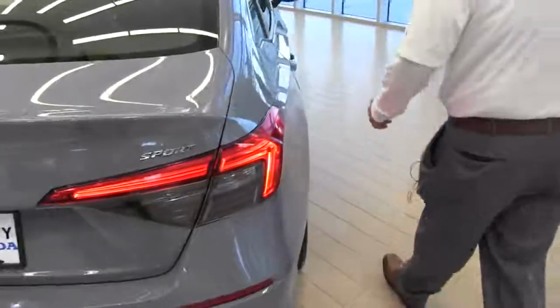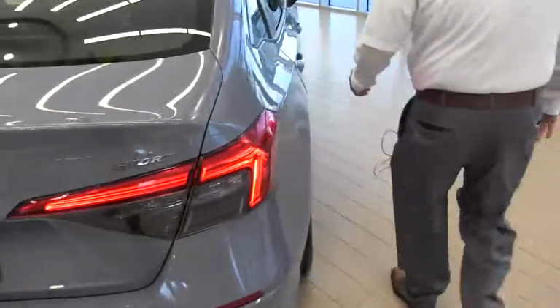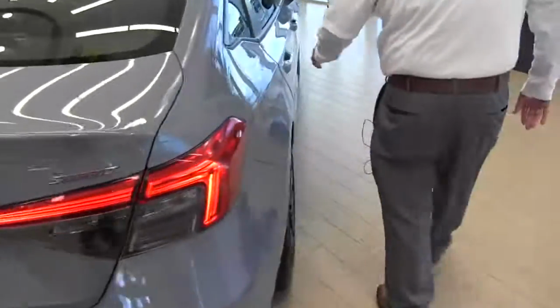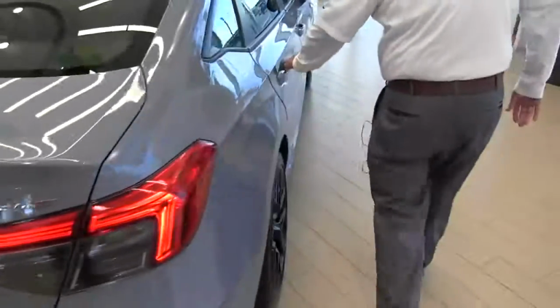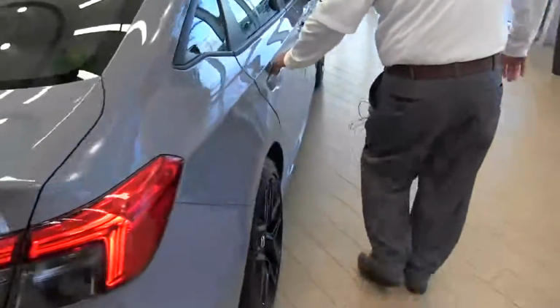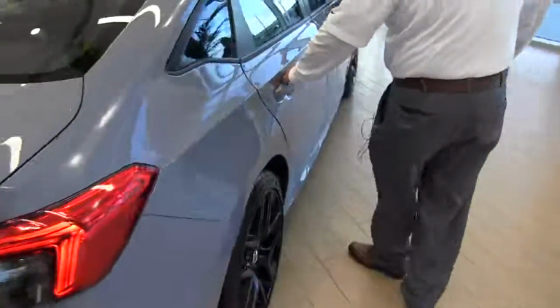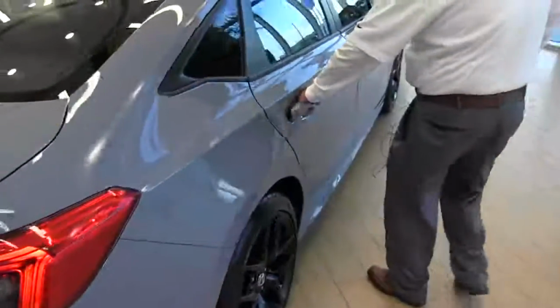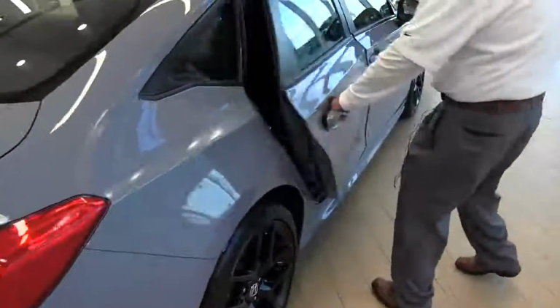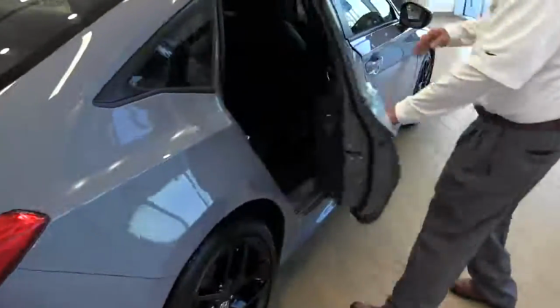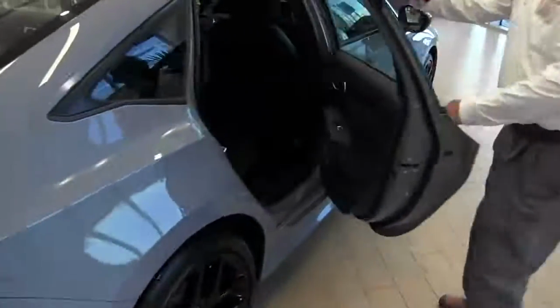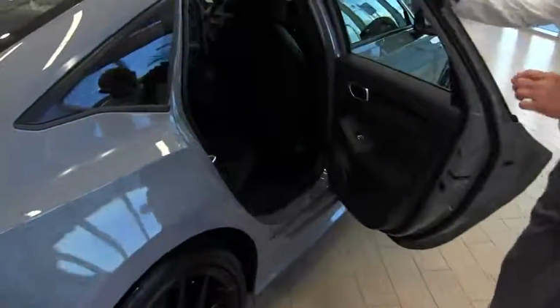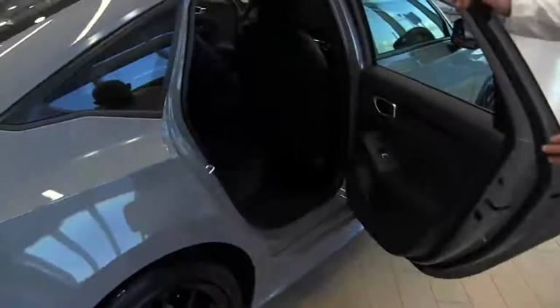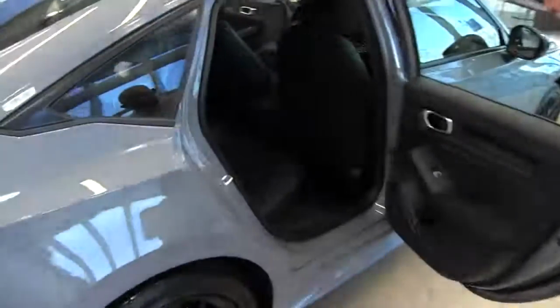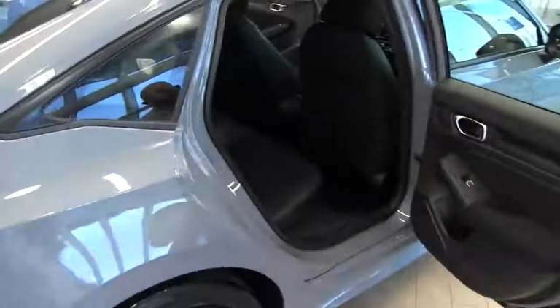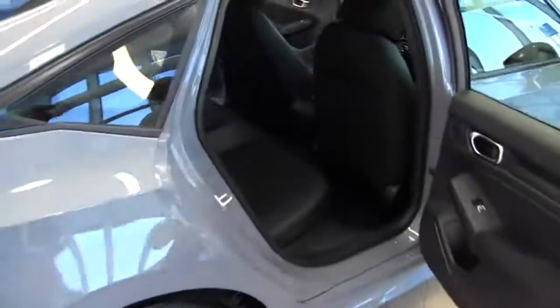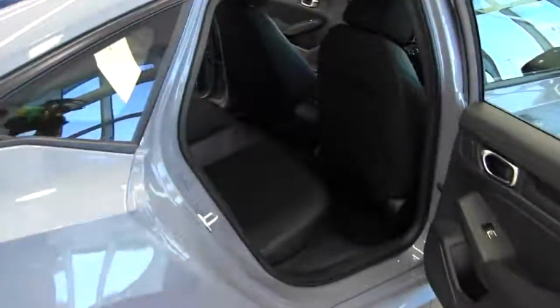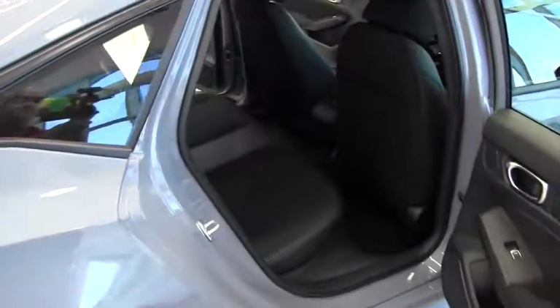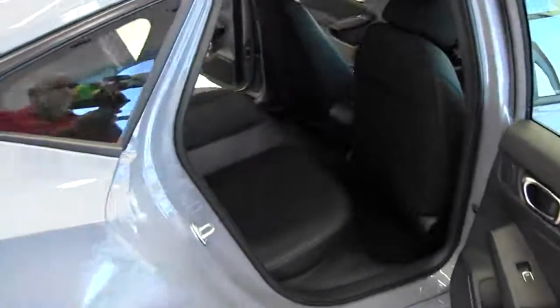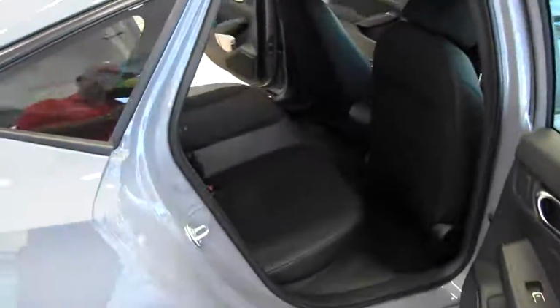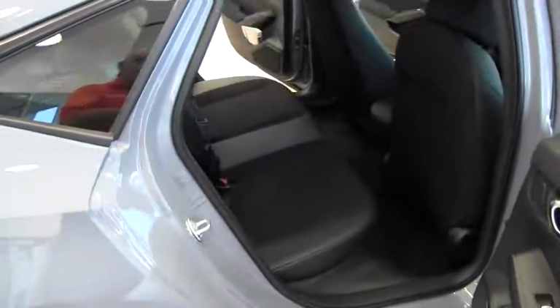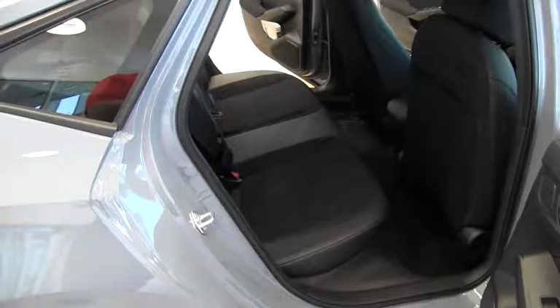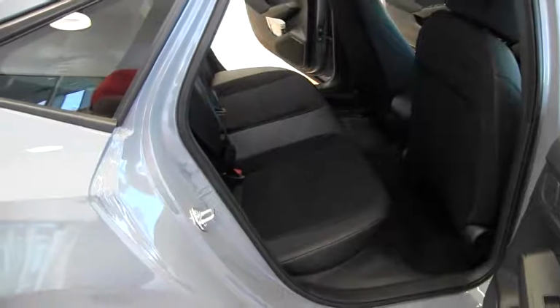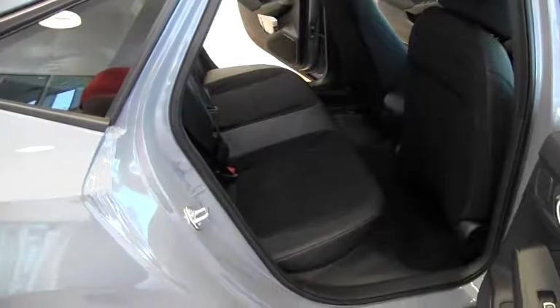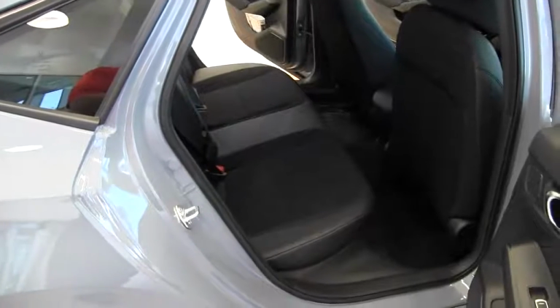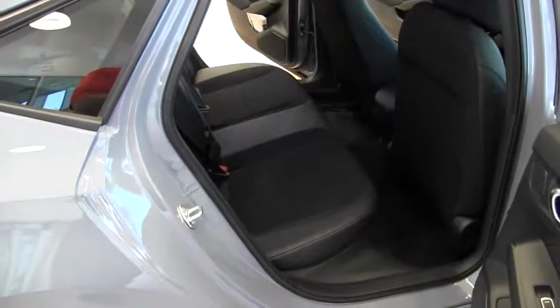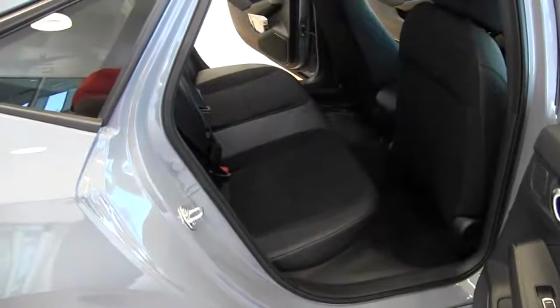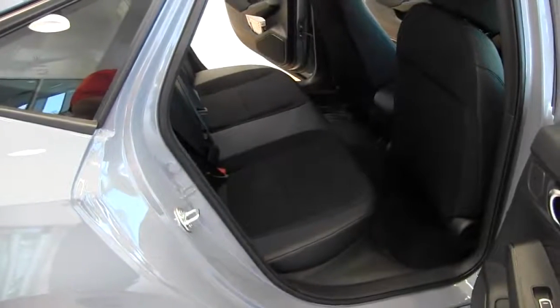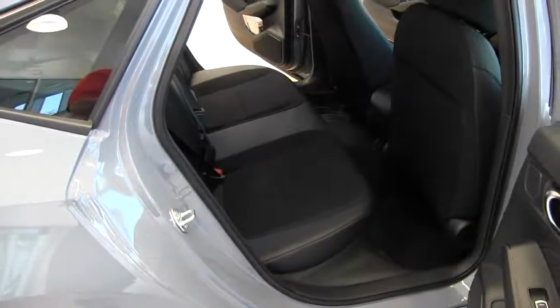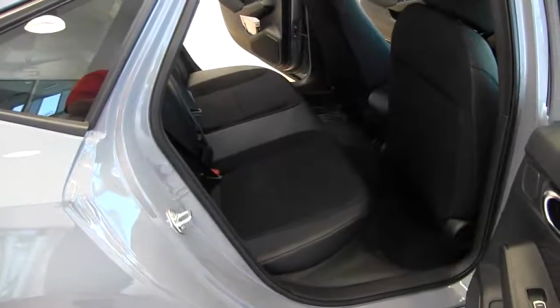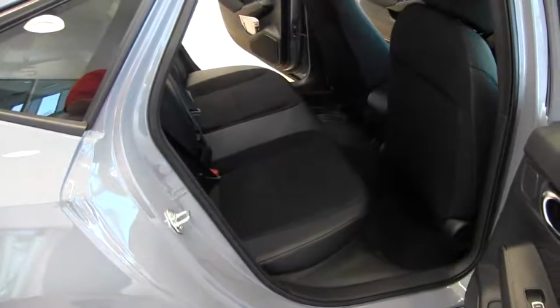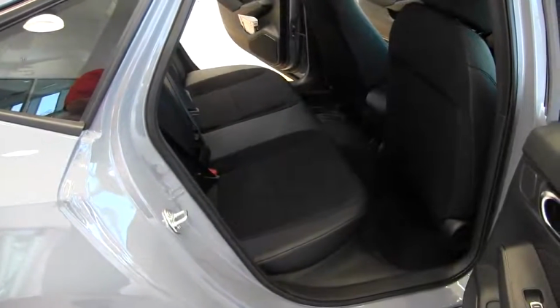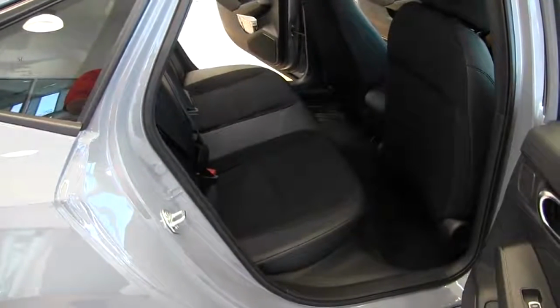Once again on the back here you notice that they've made it very easy for your passengers to sit in comfort.